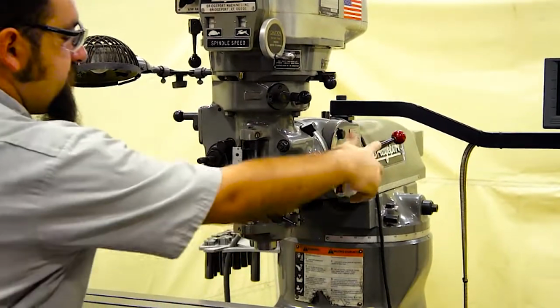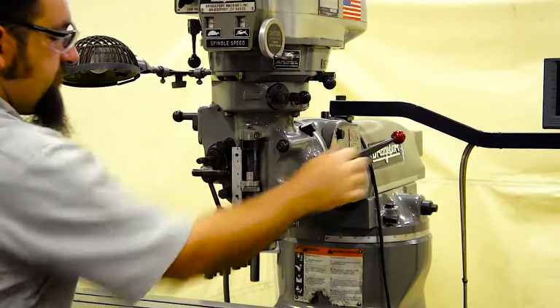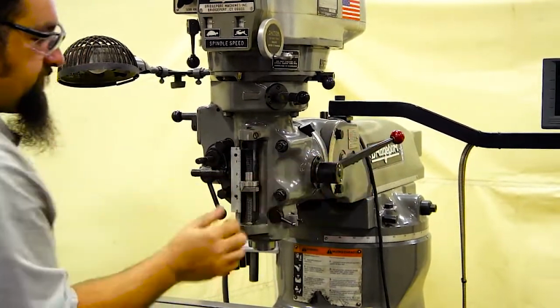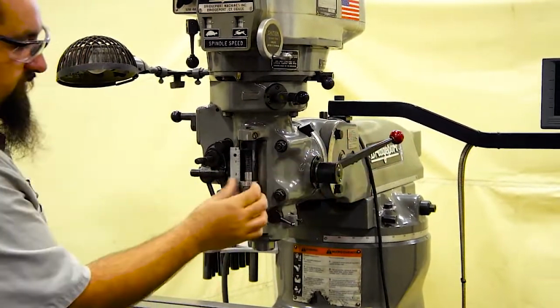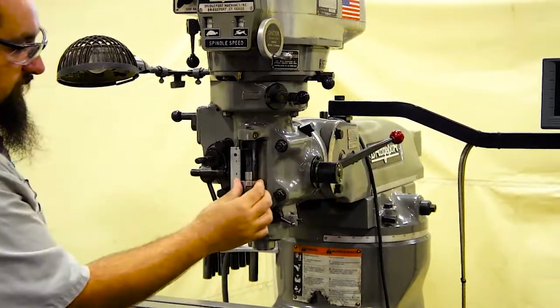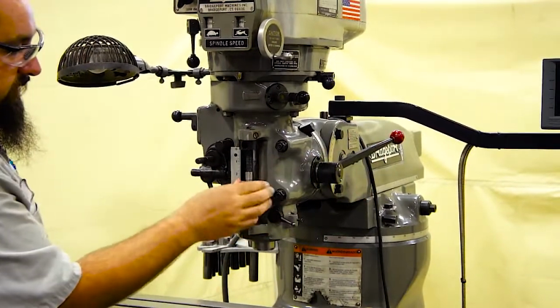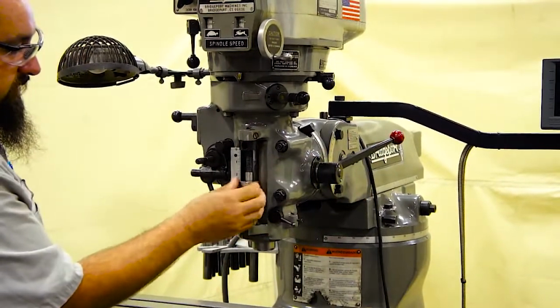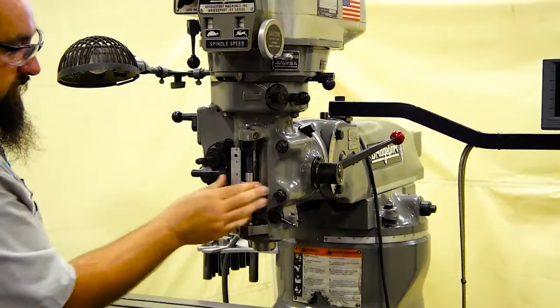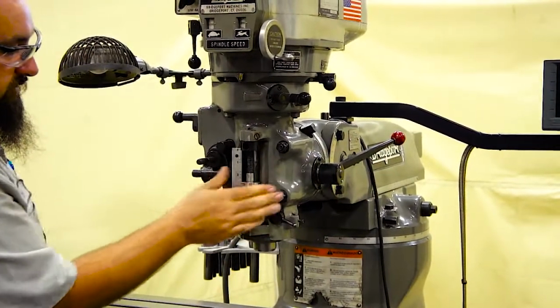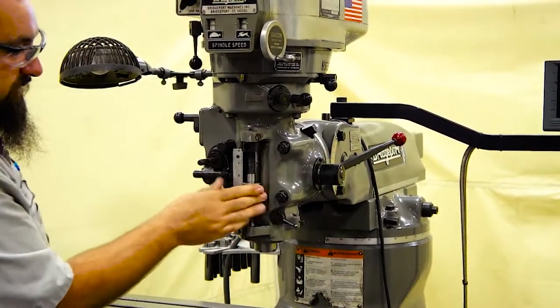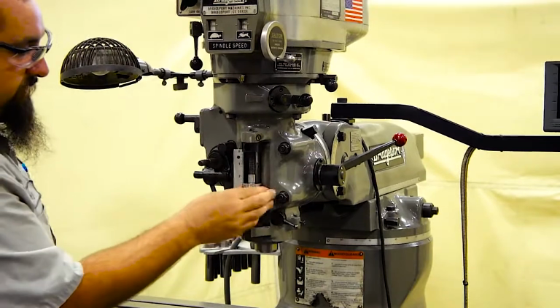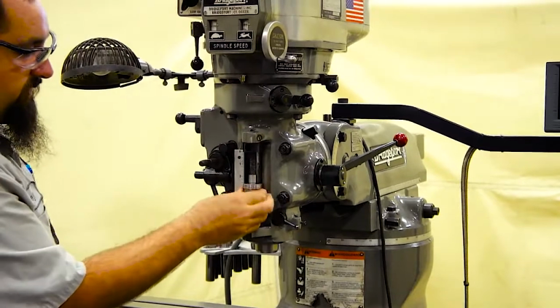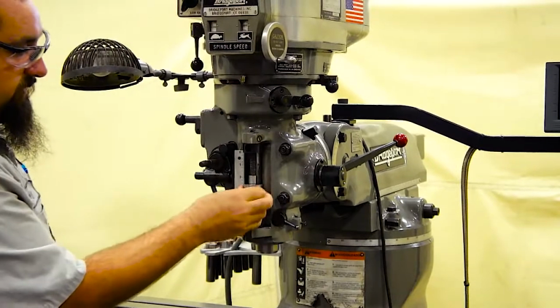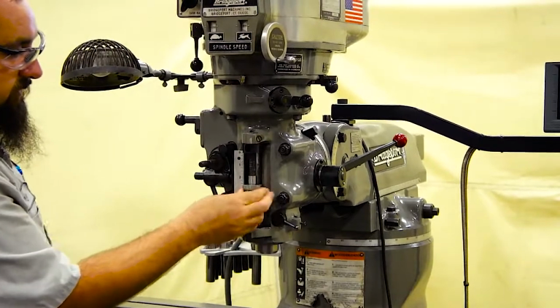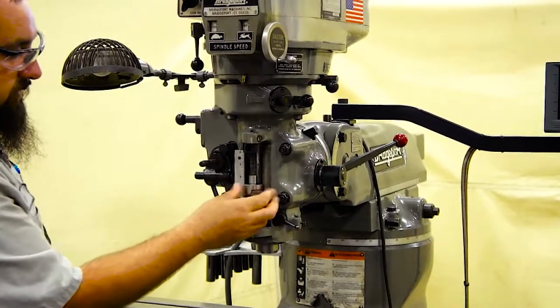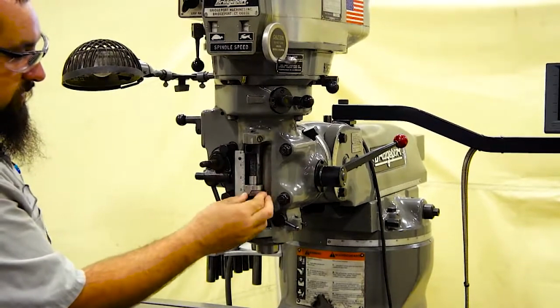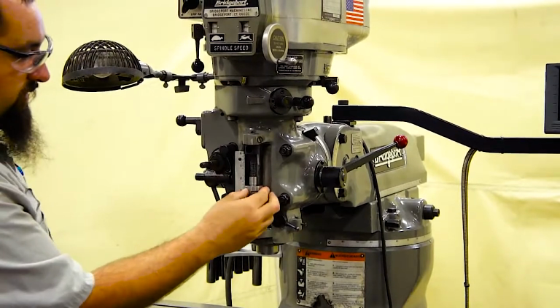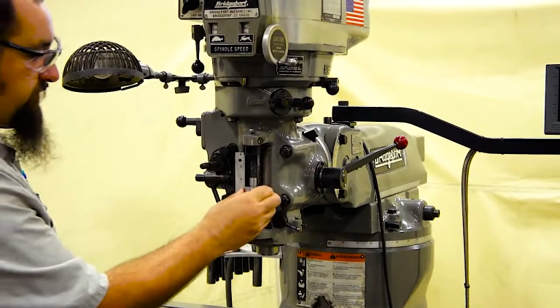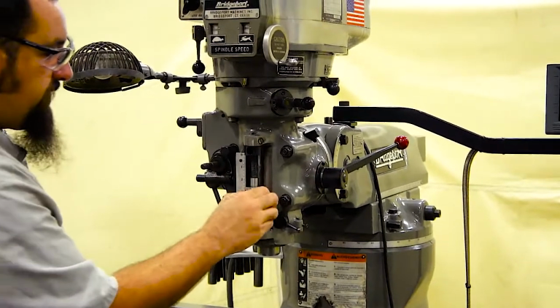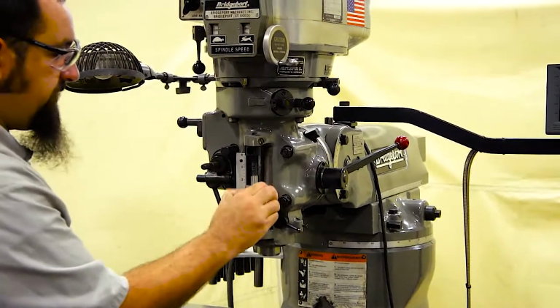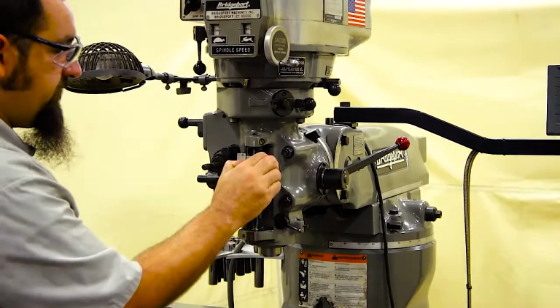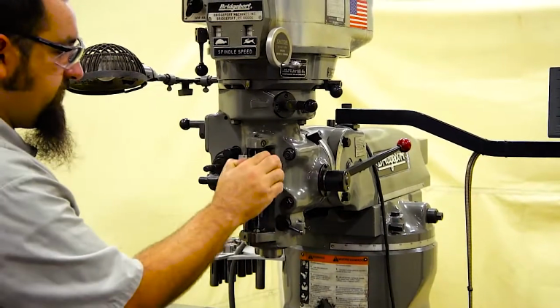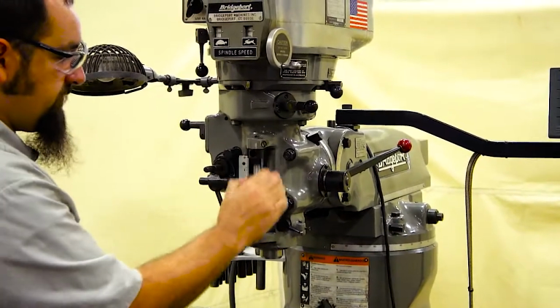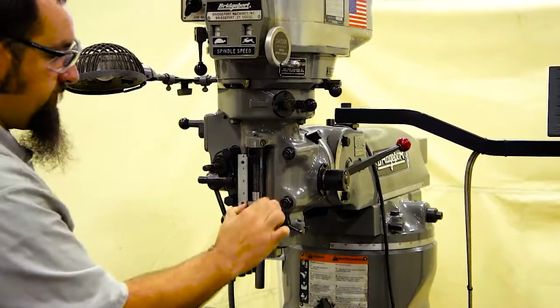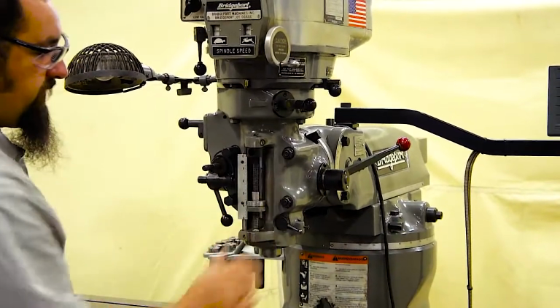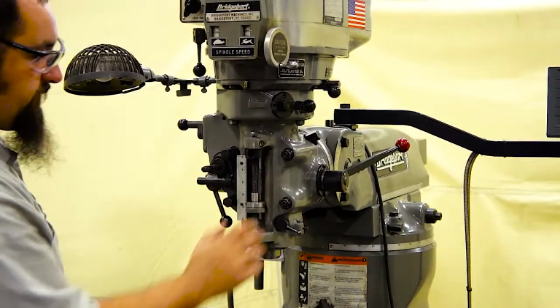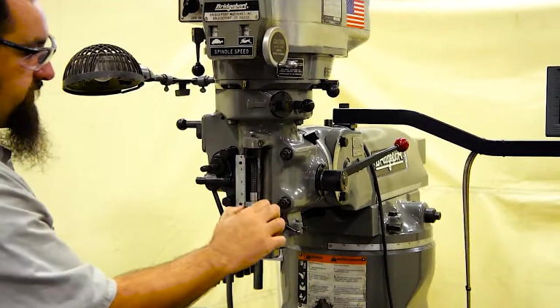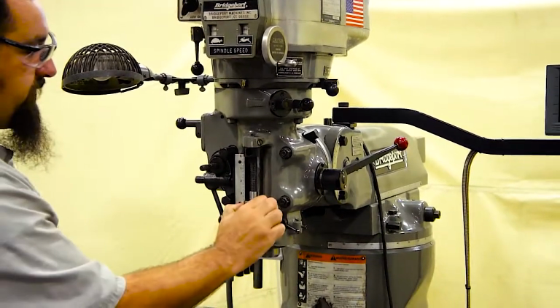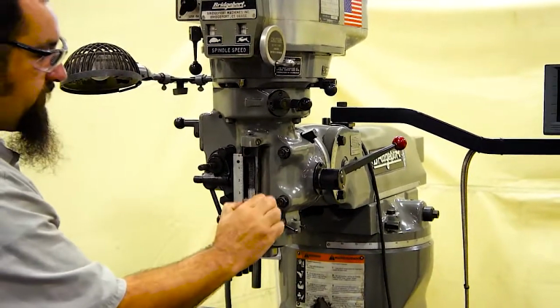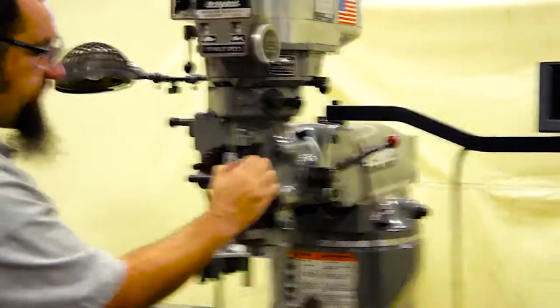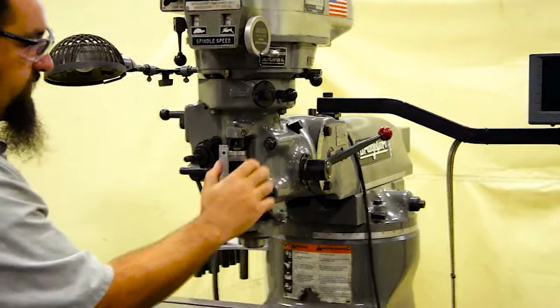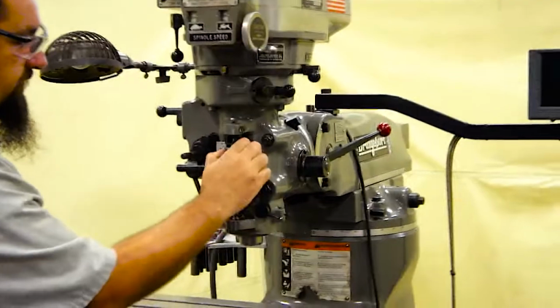This unit also has a quick nut. You can adjust it by spinning it, or you can push the button in the front and quickly raise or lower it wherever you need it.